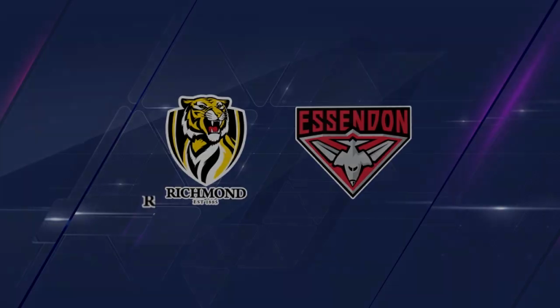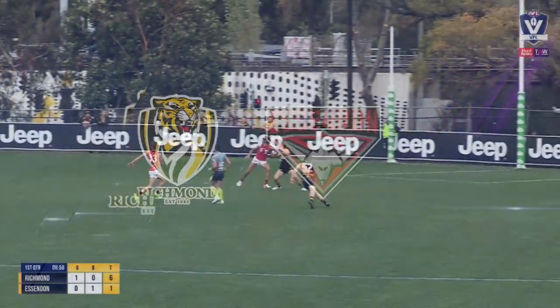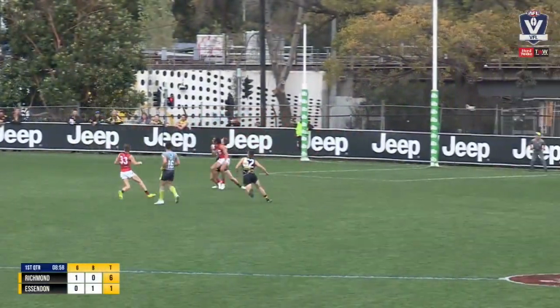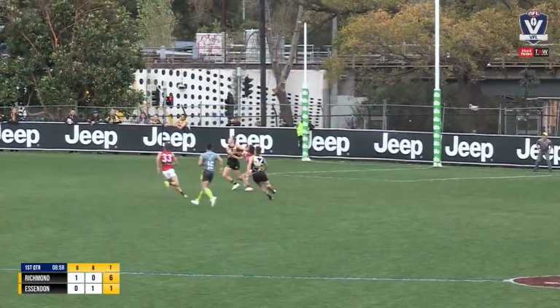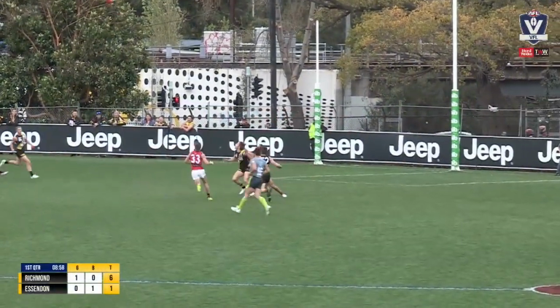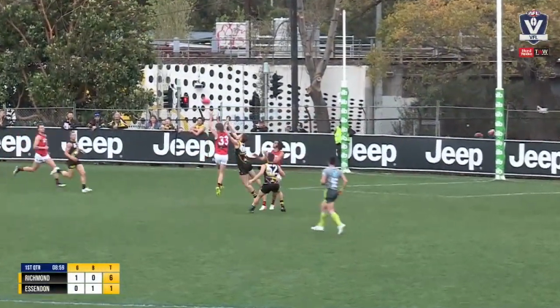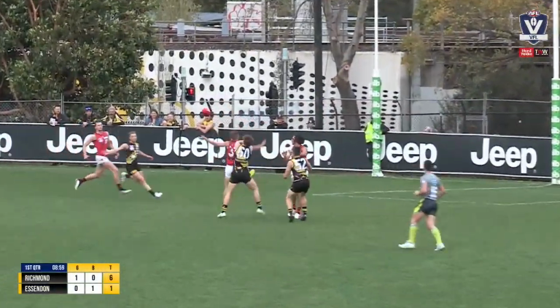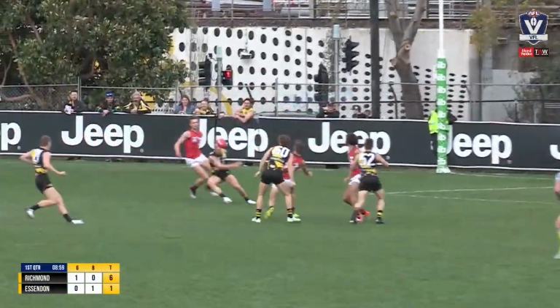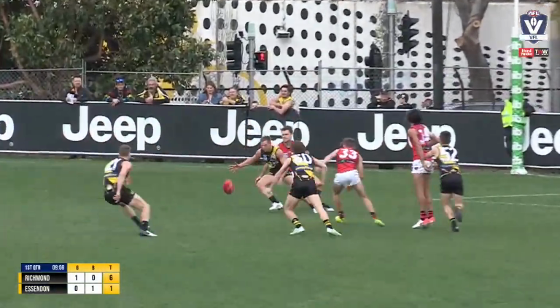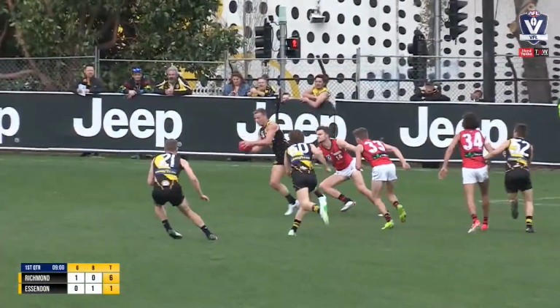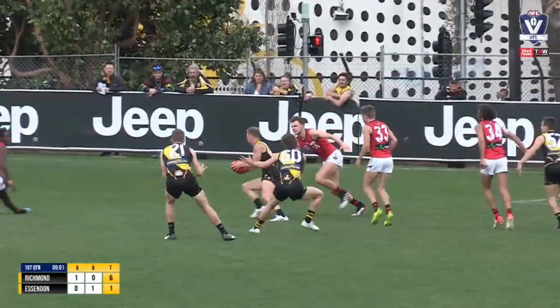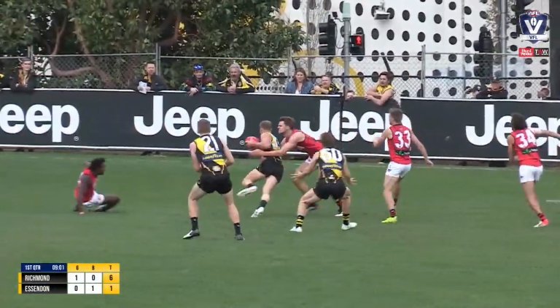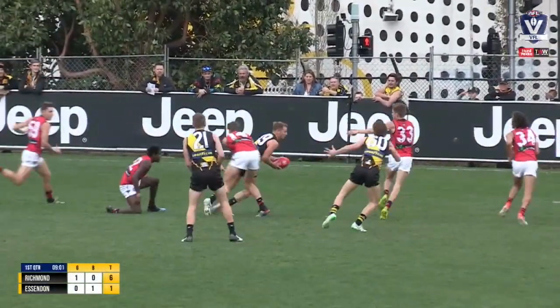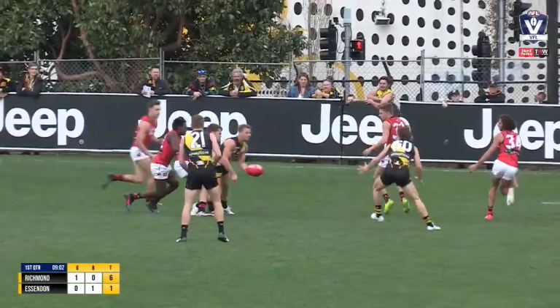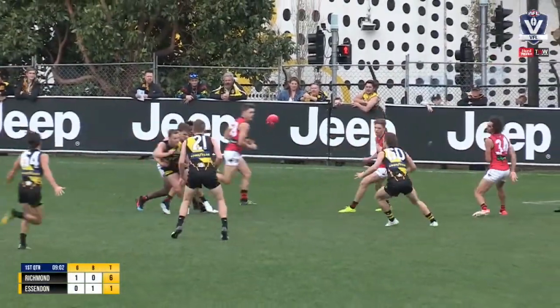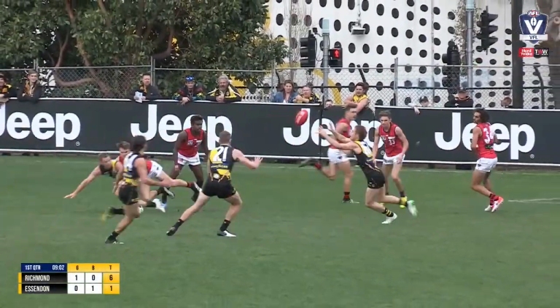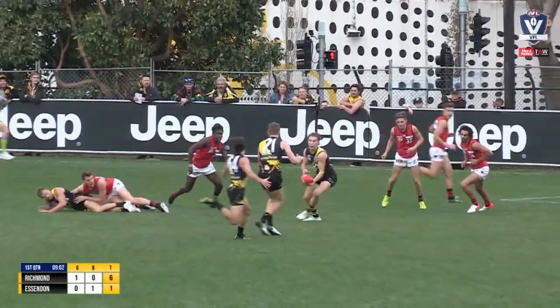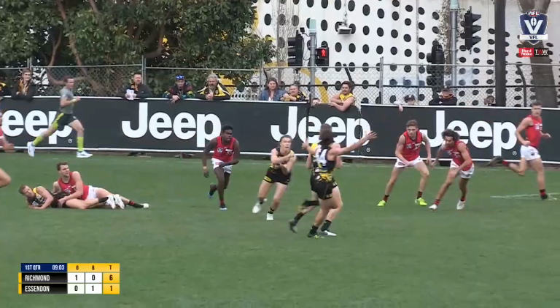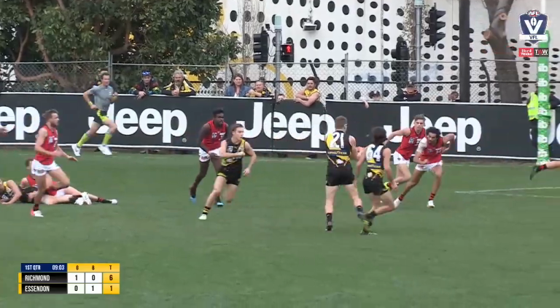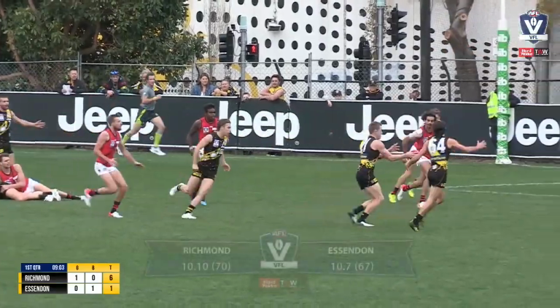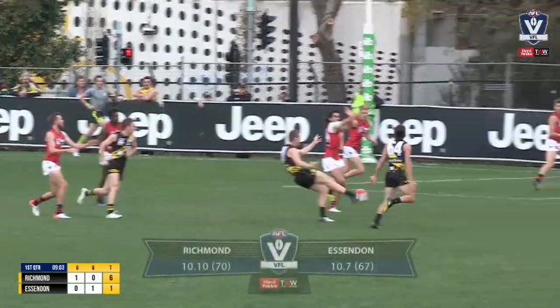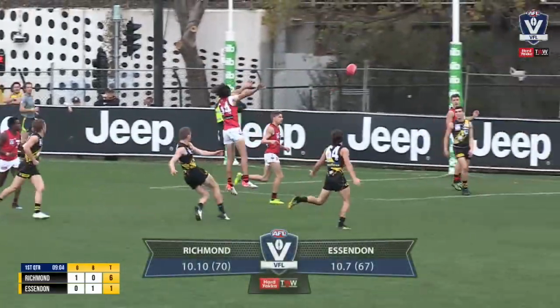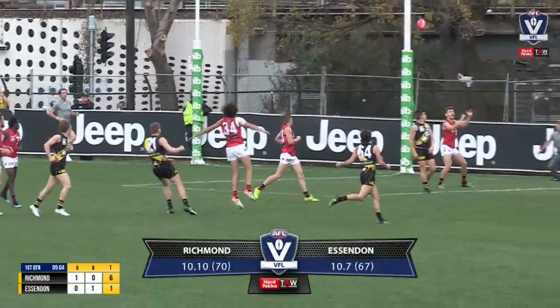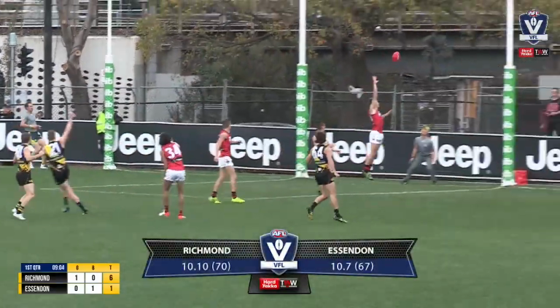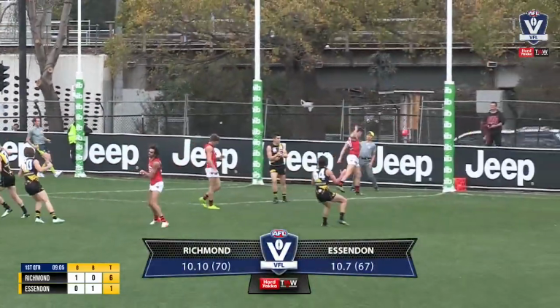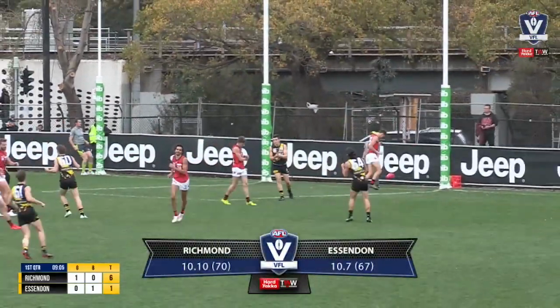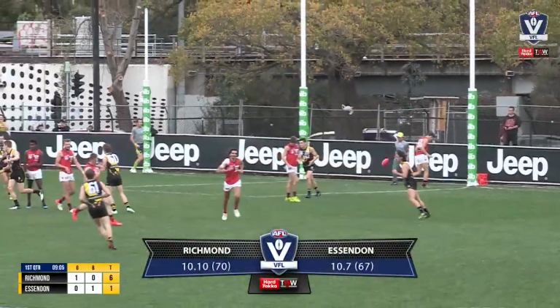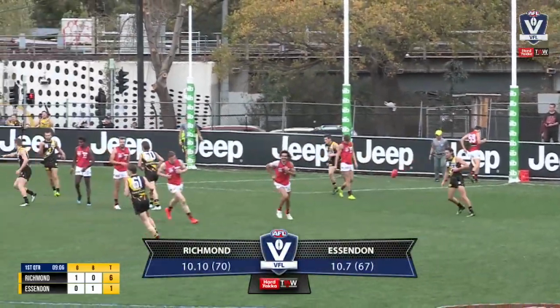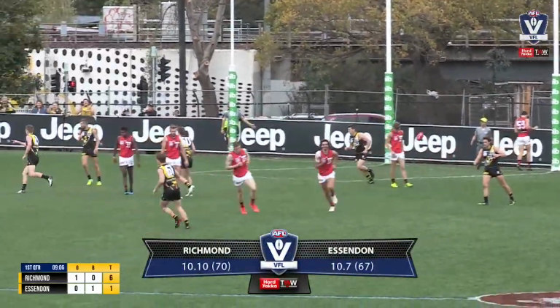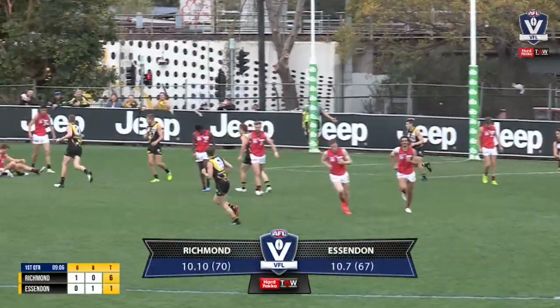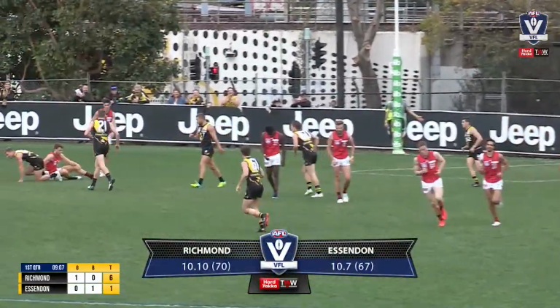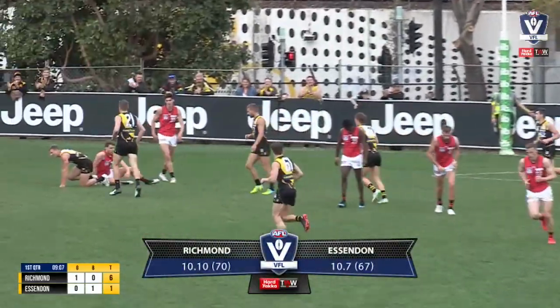Richmond have got numbers inside 50, the kick held up in the window. Ham did well to get it to ground, but it's all Richmond at ground level. They can raffle it off. Townsend's the one who snaps the goal.